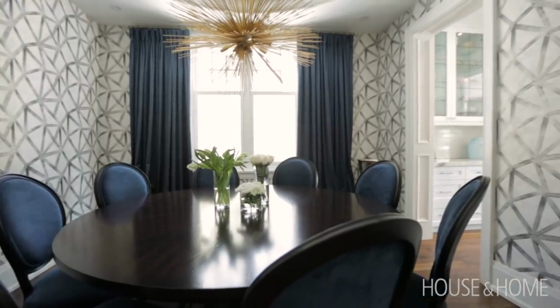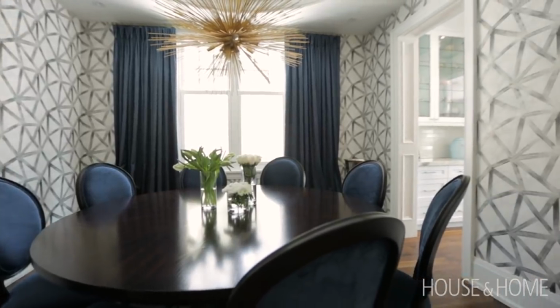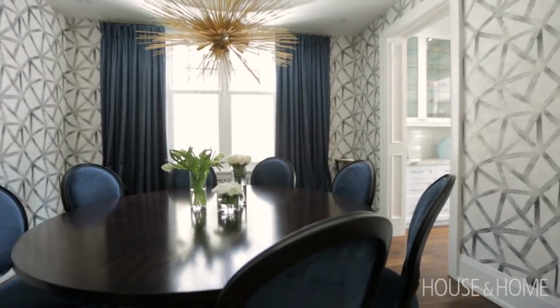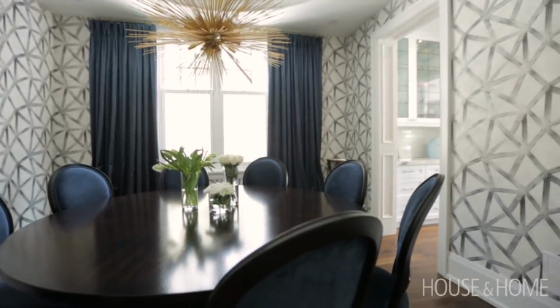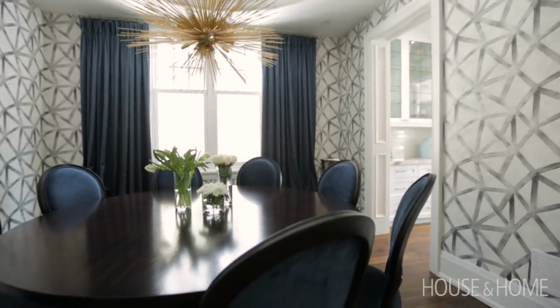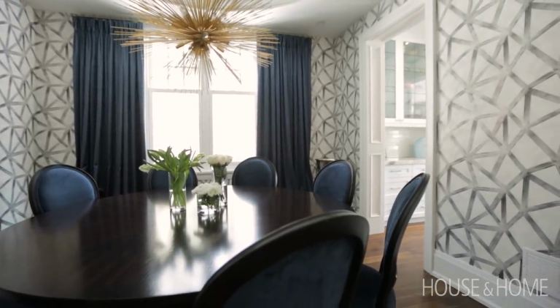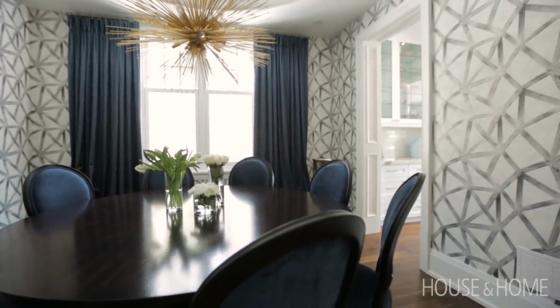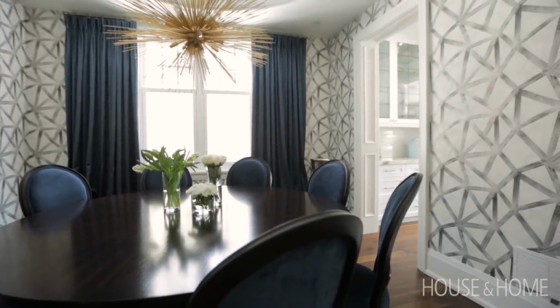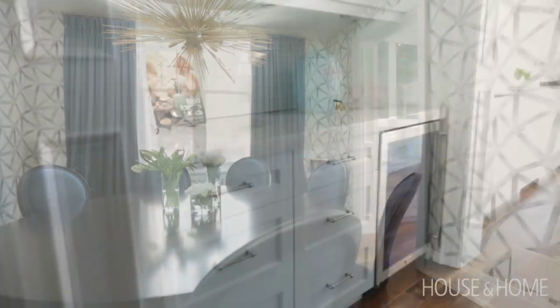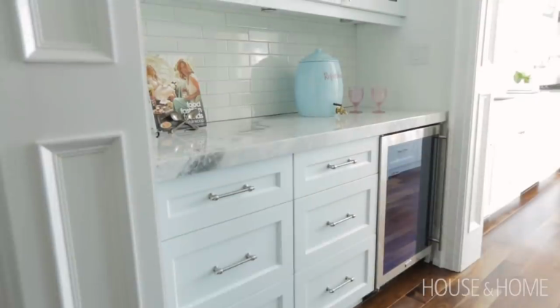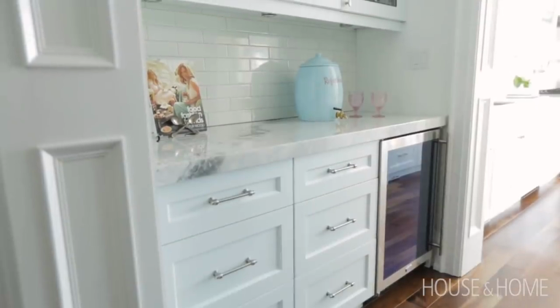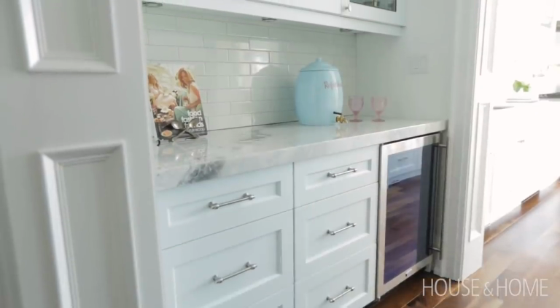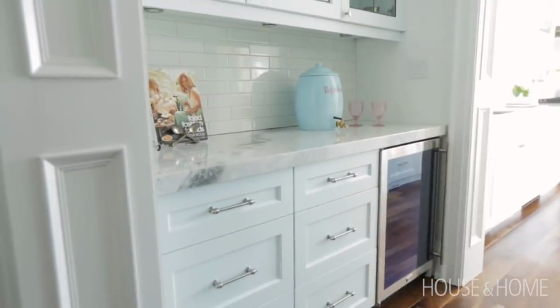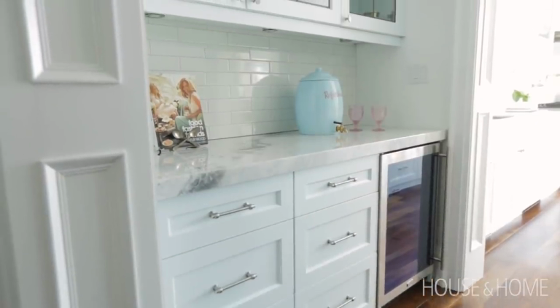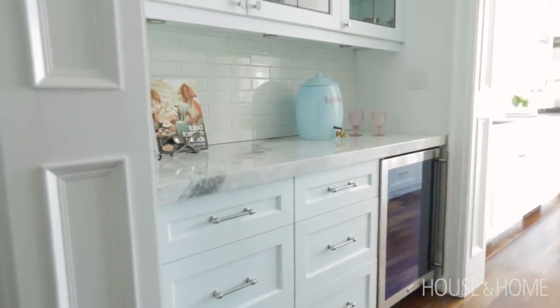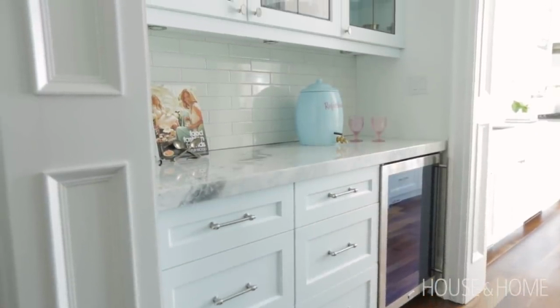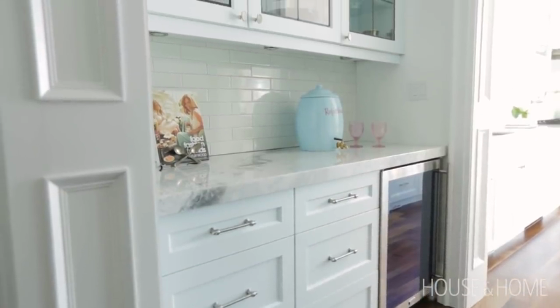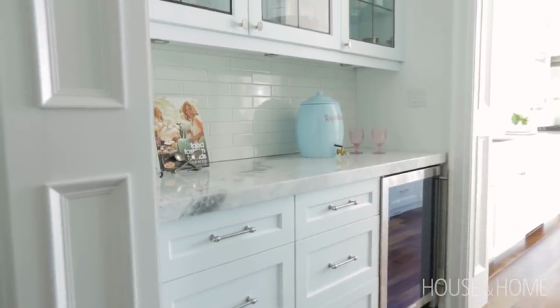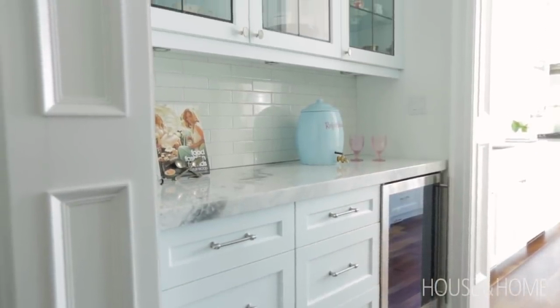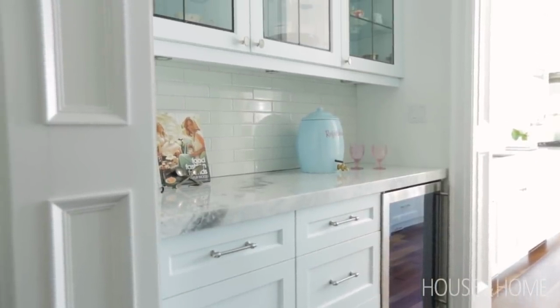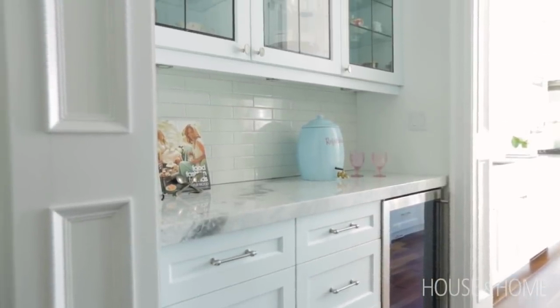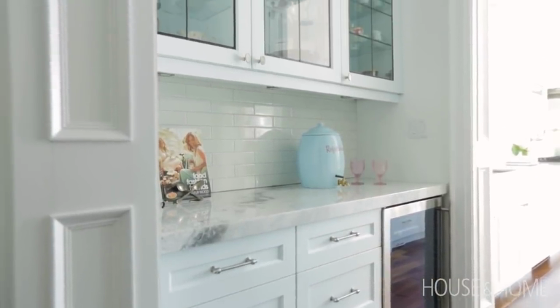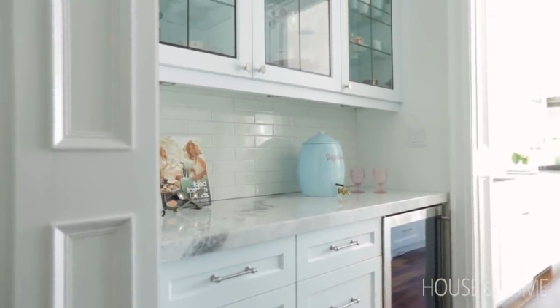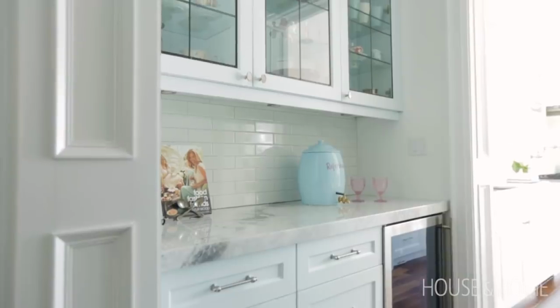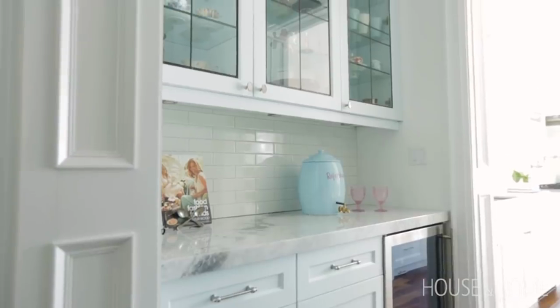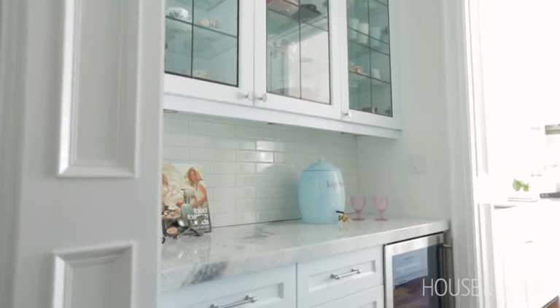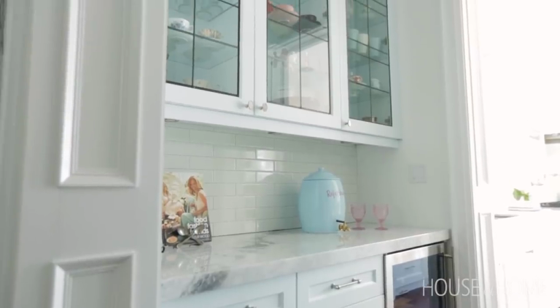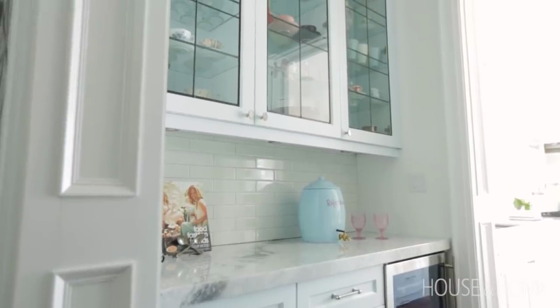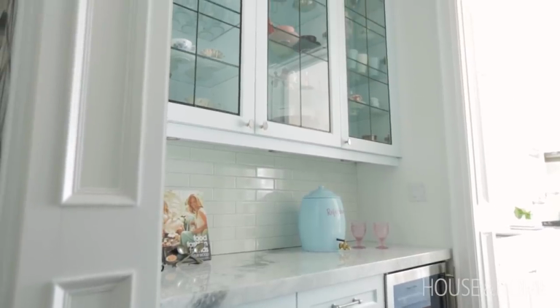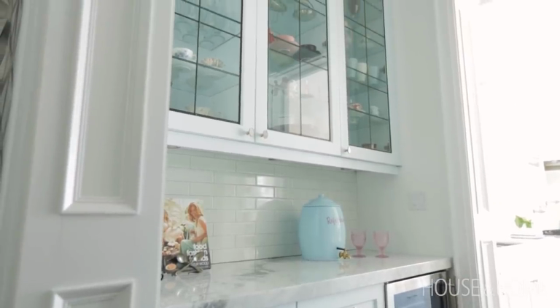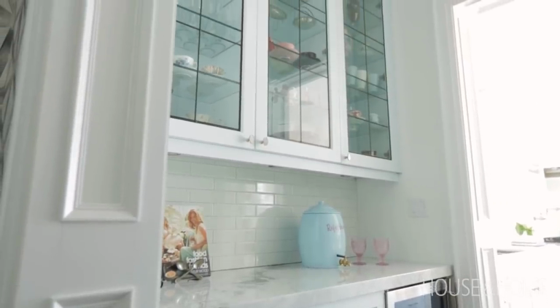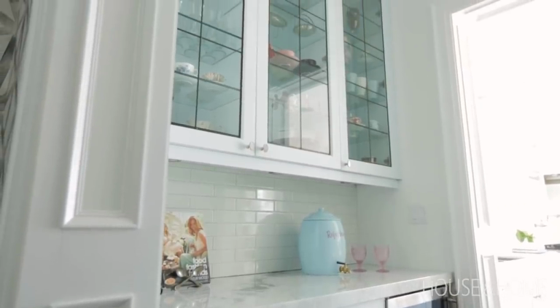The servery and butler's pantry is between the kitchen and the dining room. It's really great when they're entertaining with large groups of family and friends. And if the pantry is too messy, they just shut the door and it's out of sight, out of mind.